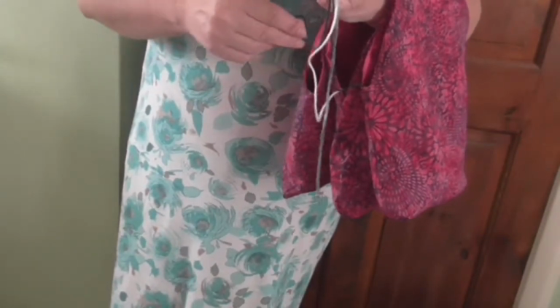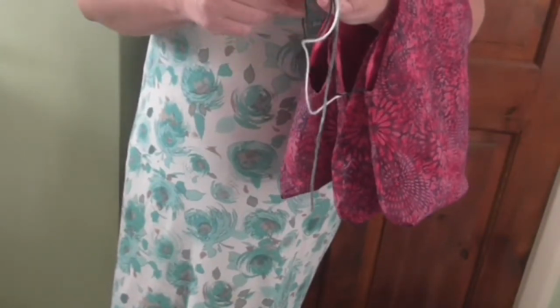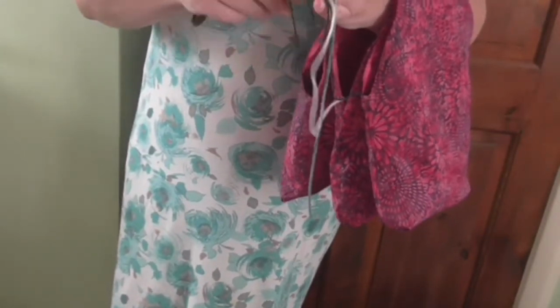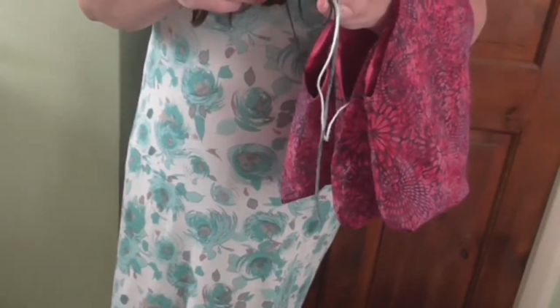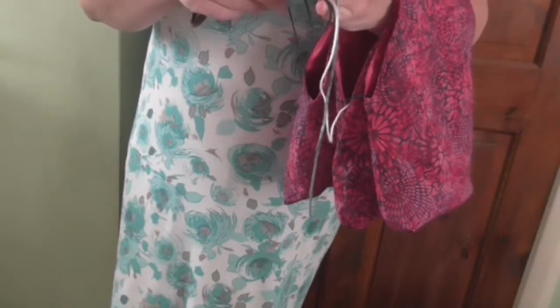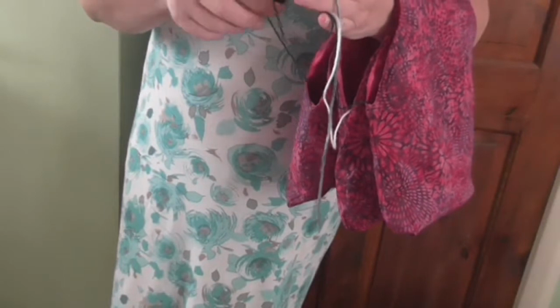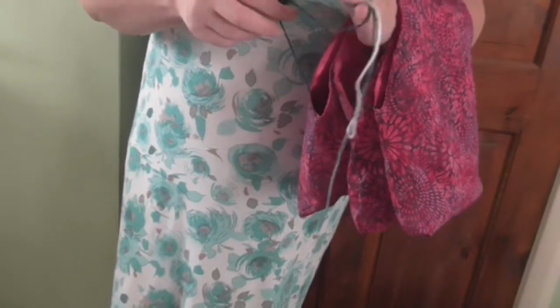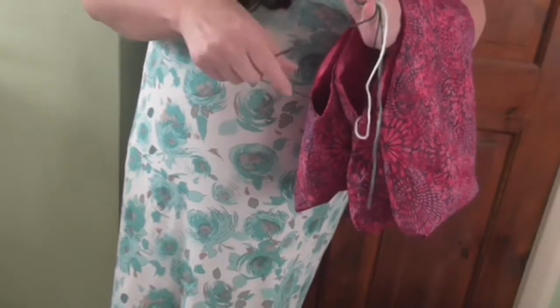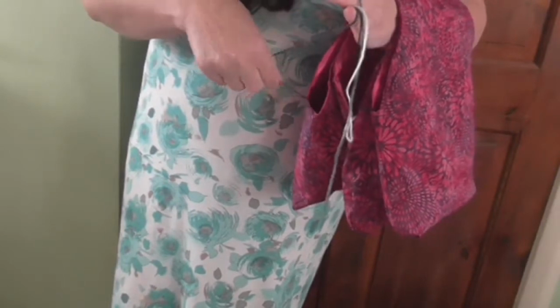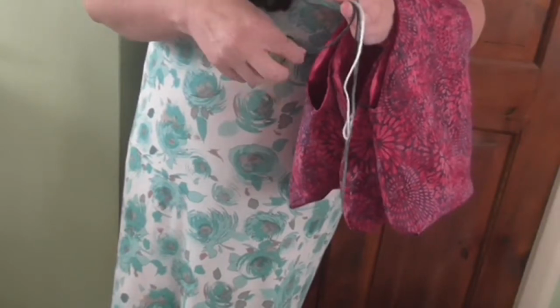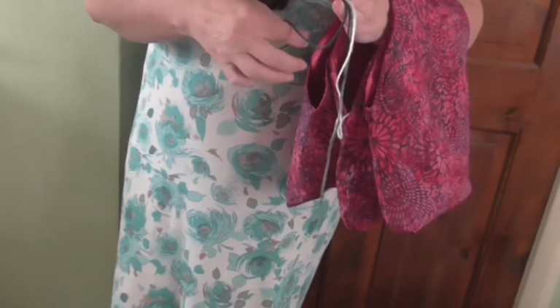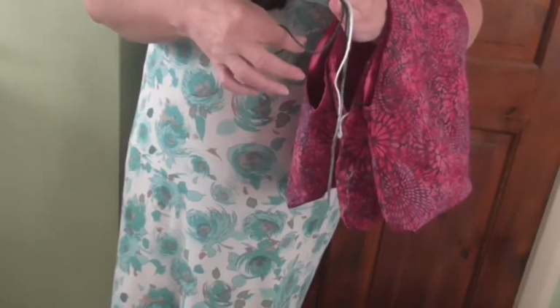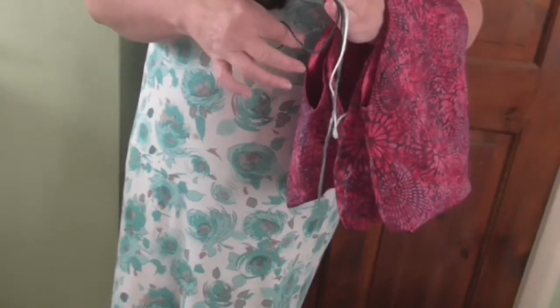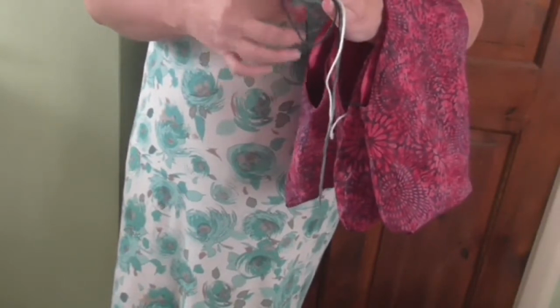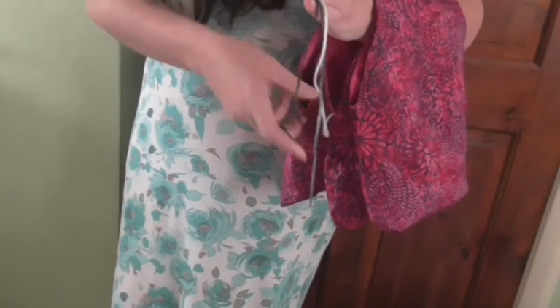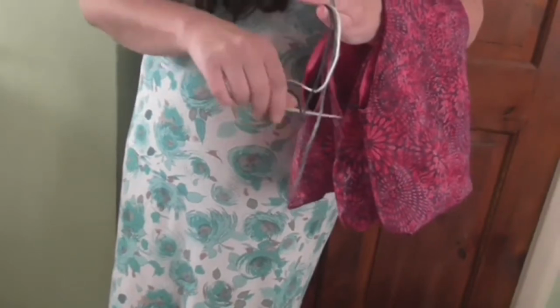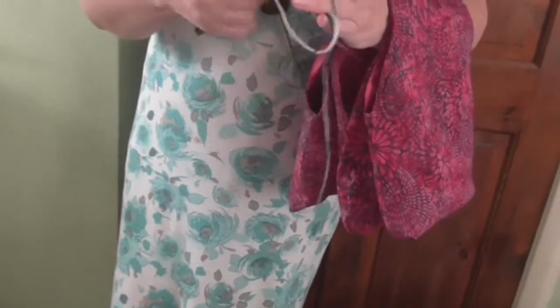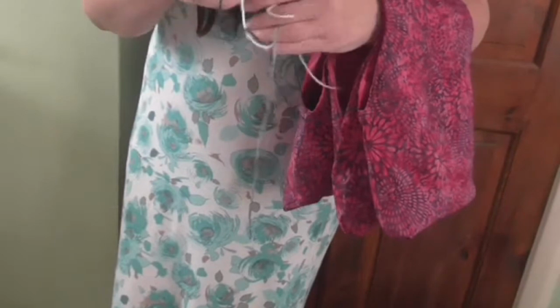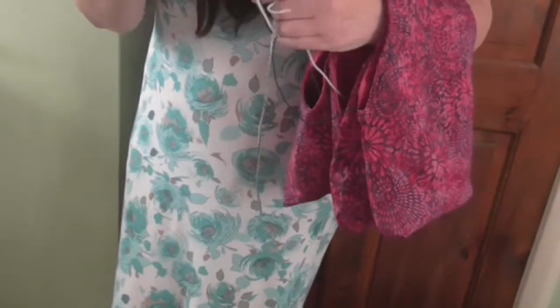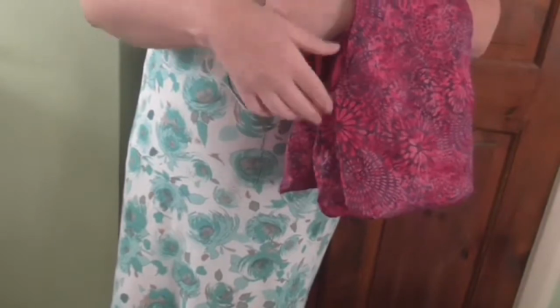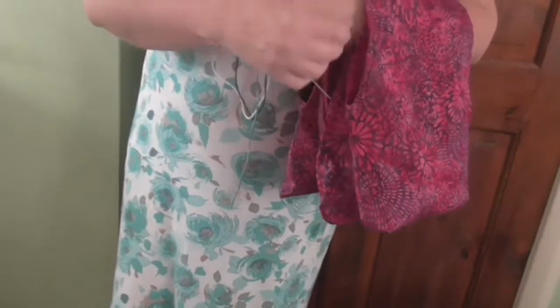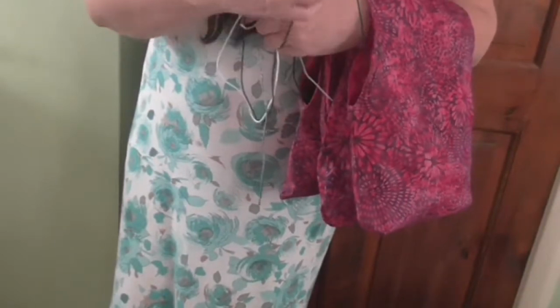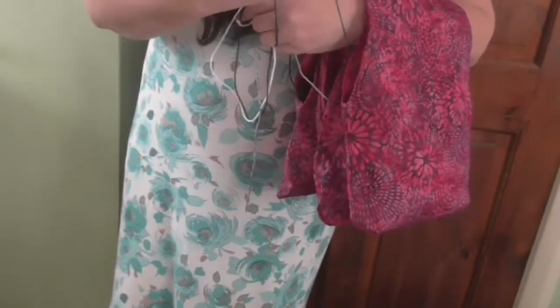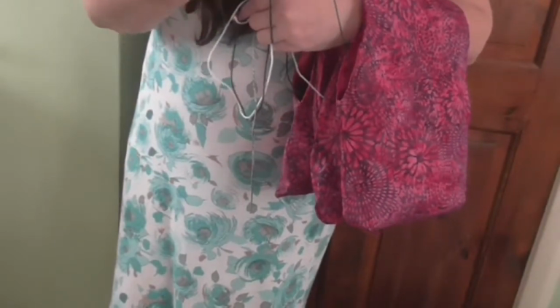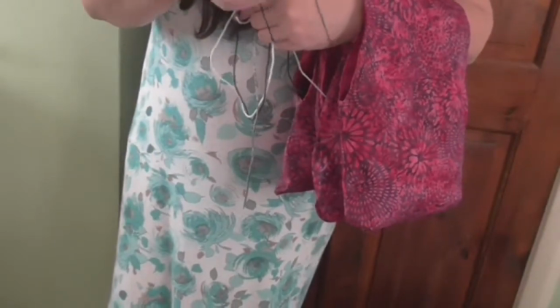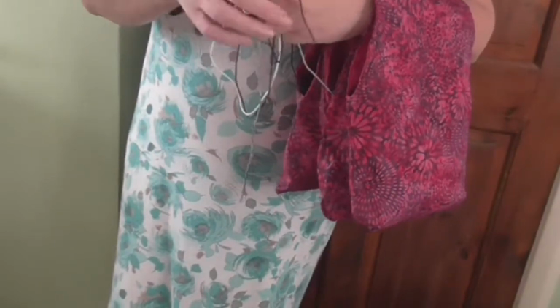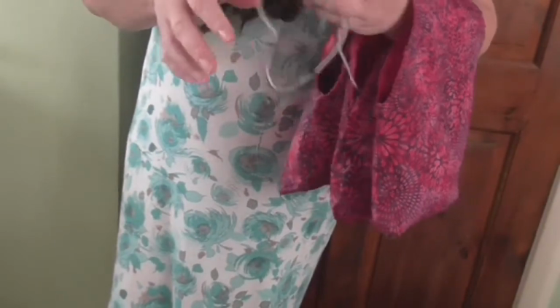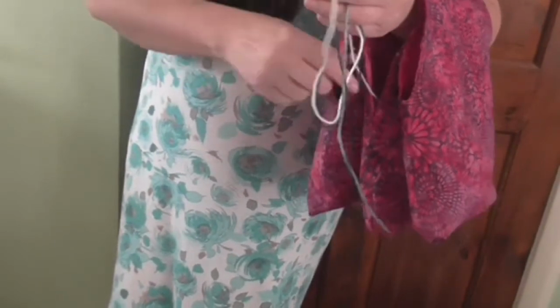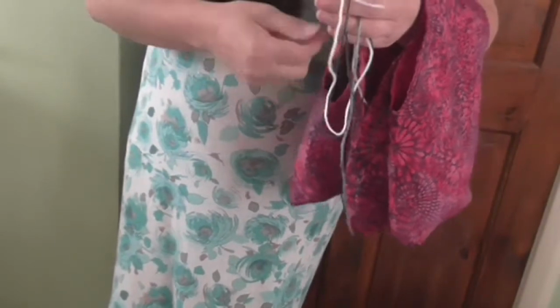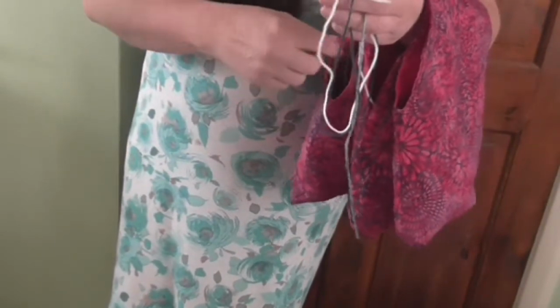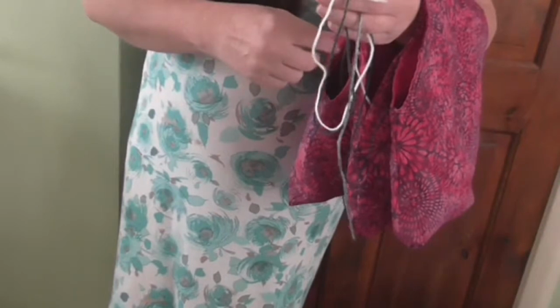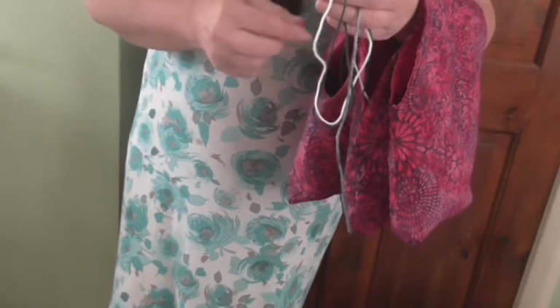I've just tested with the balls that I've got here — she normally uses 50 gram balls, so I've just picked up what I've got. As you can see, the yarn ends come out quite easily.